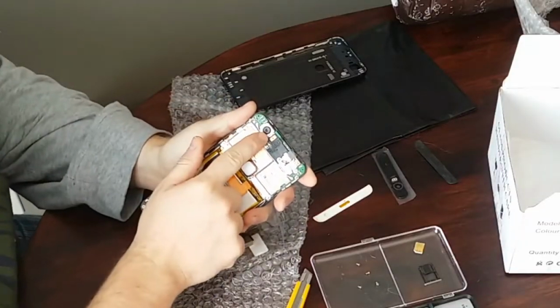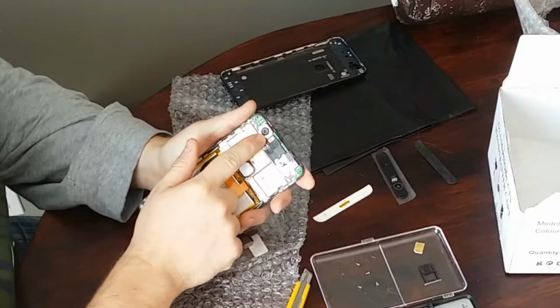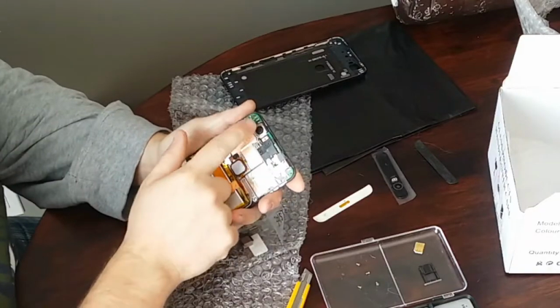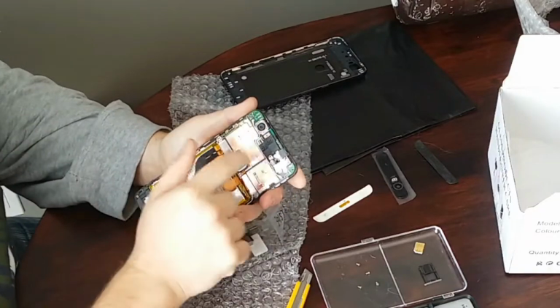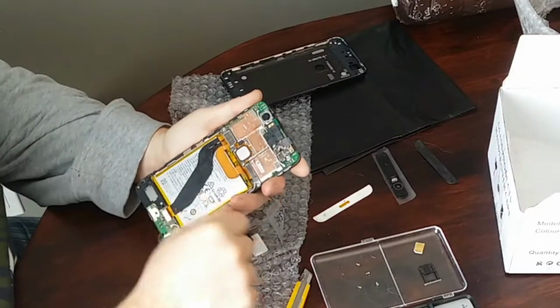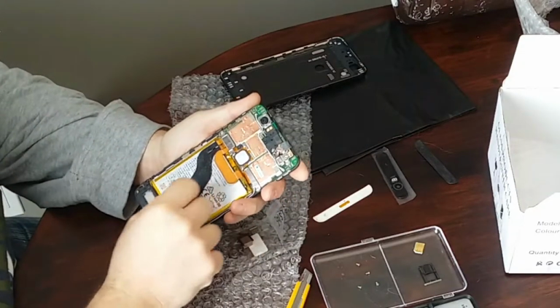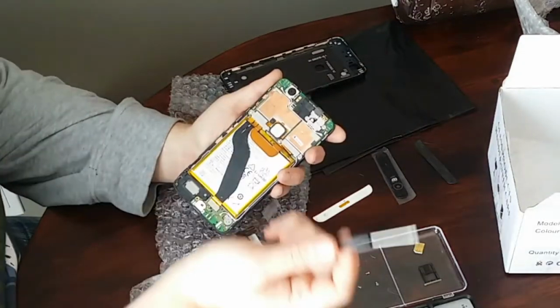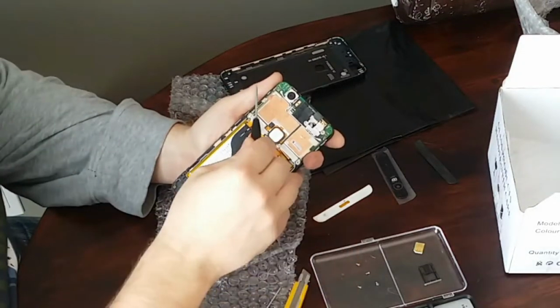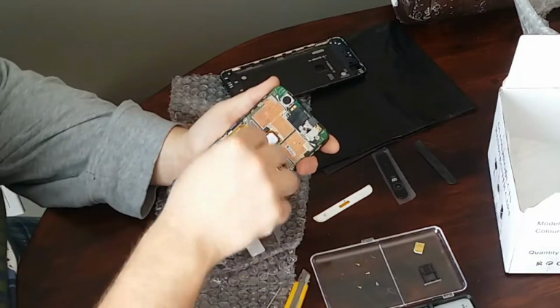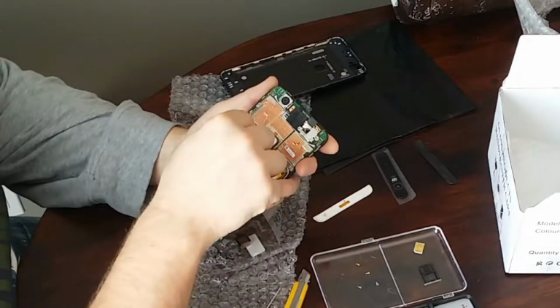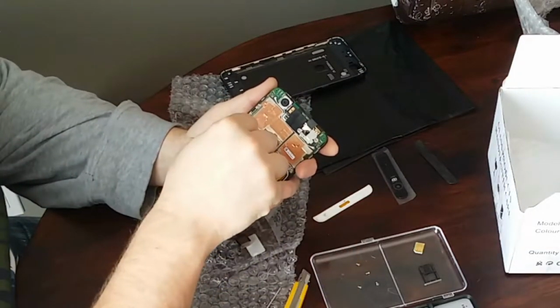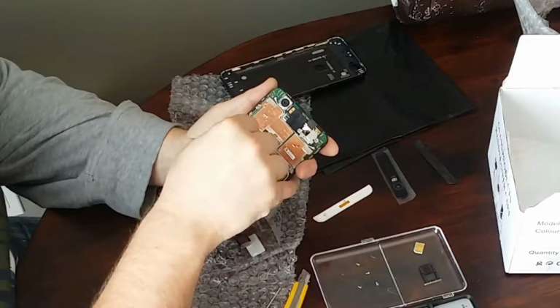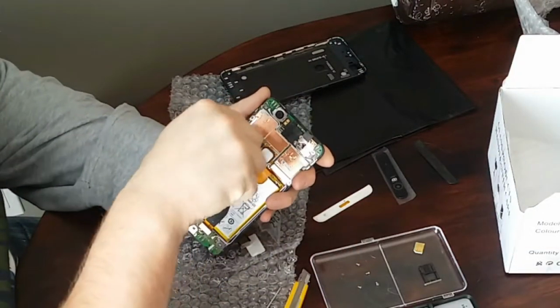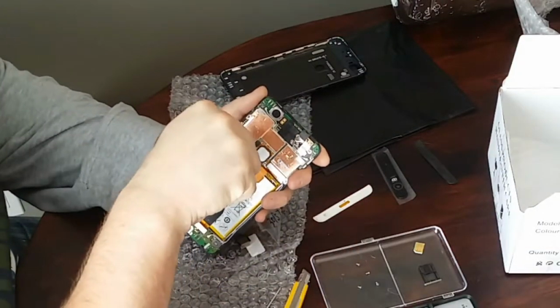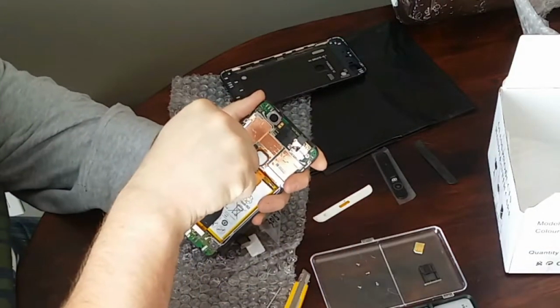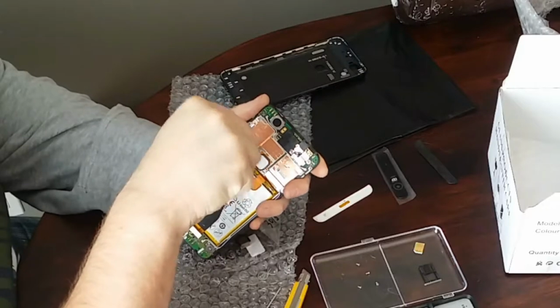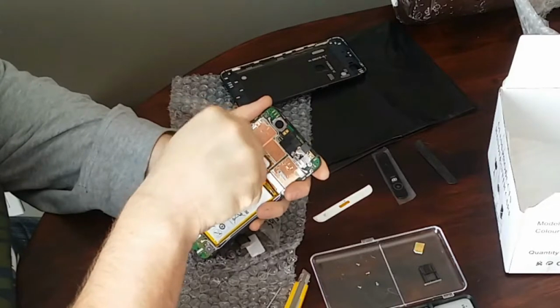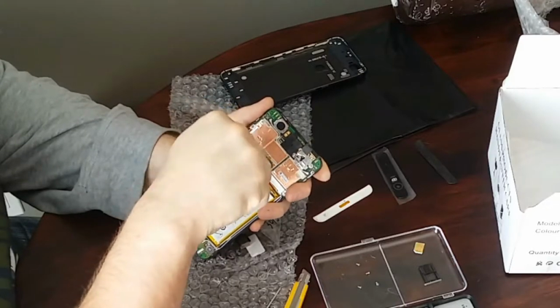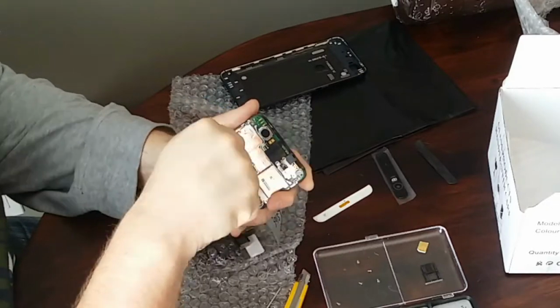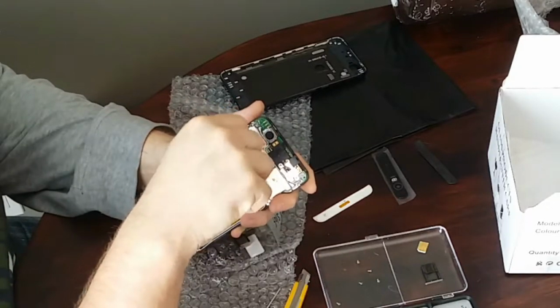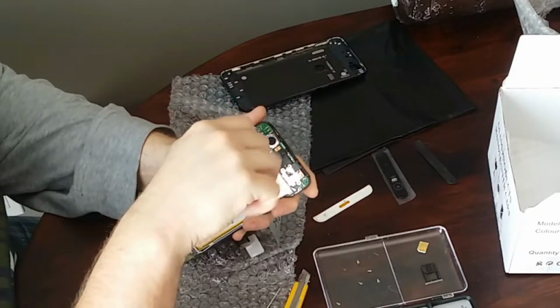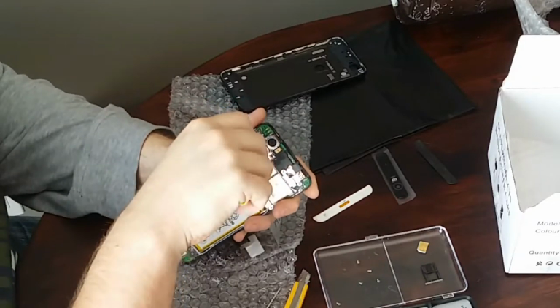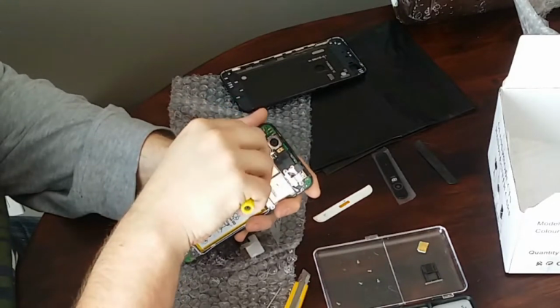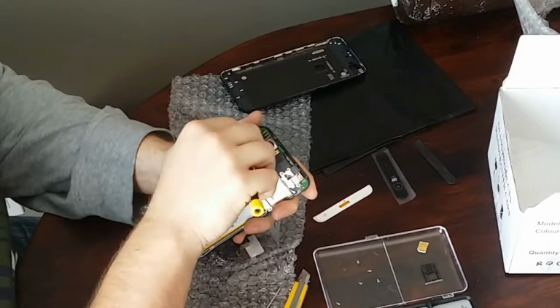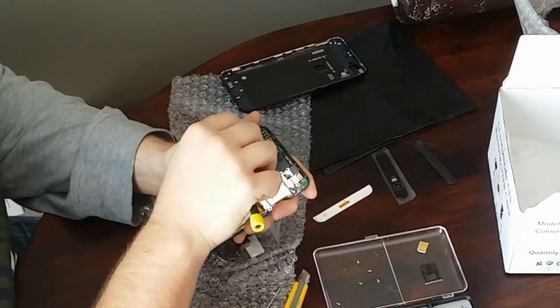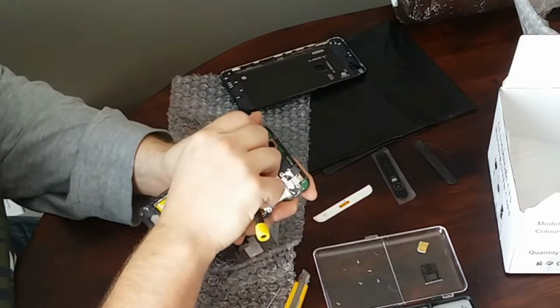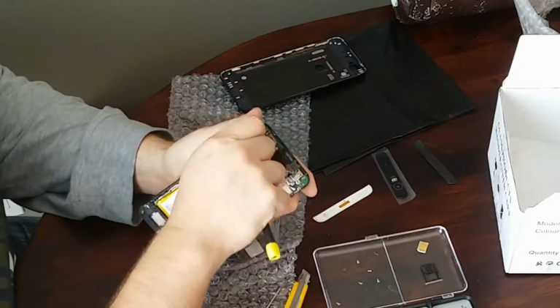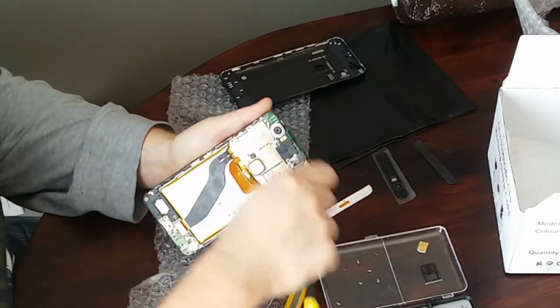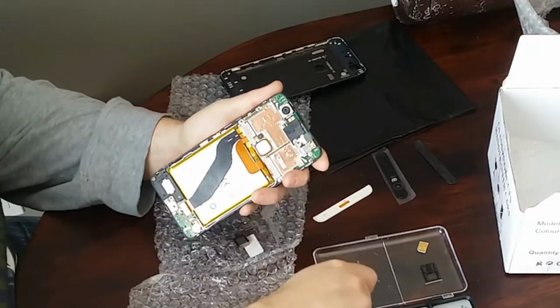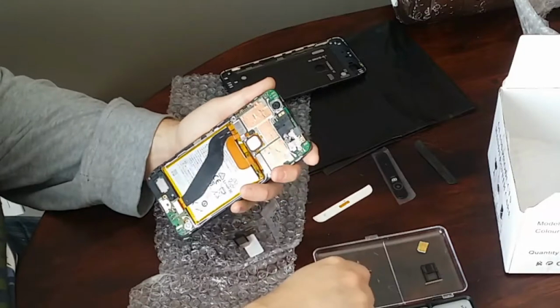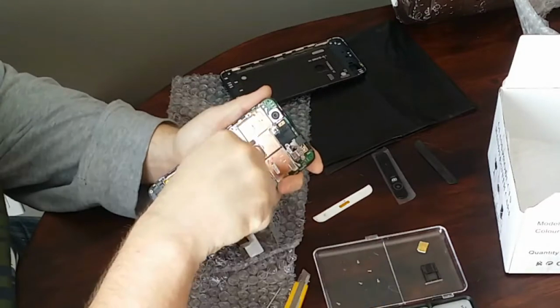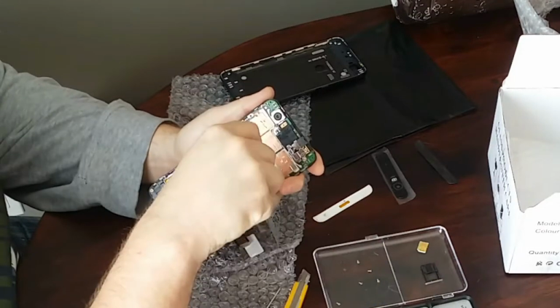This is the camera module that we're going to be replacing, so we're going to have to remove the circuit board. We don't have to disconnect everything — we don't need a lot of play — so all you're going to have to do is remove all the visible screws that are holding the circuit board to the phone.